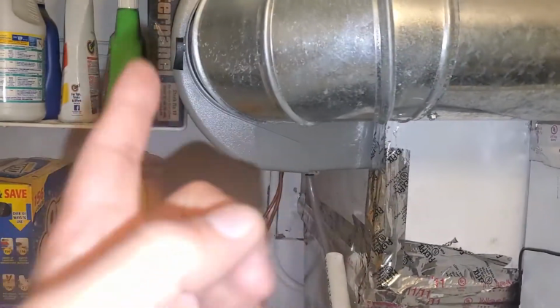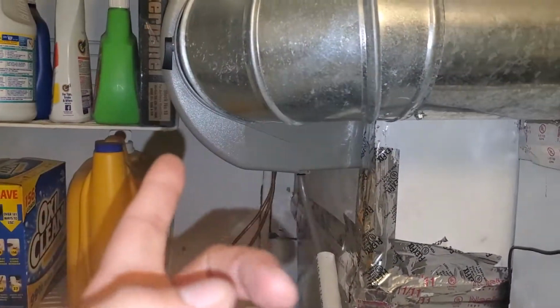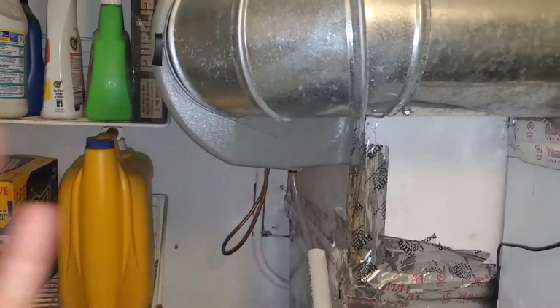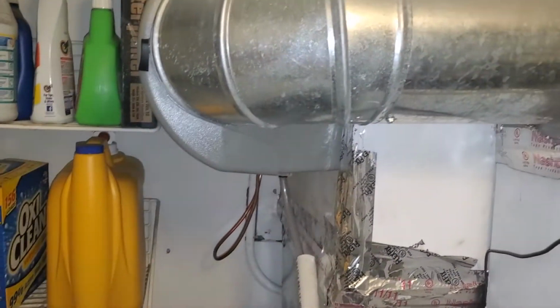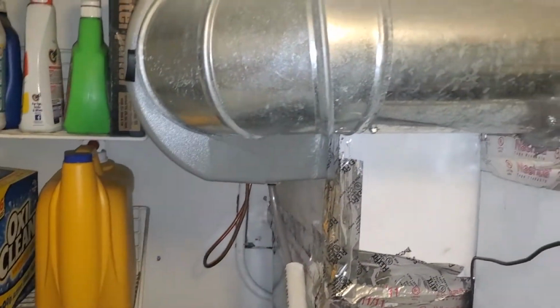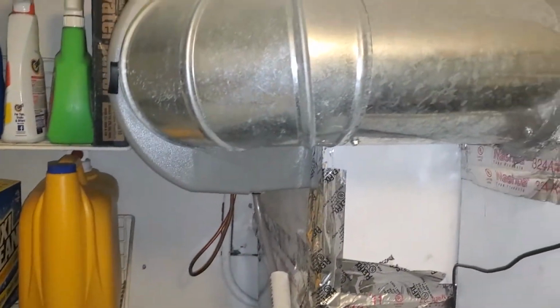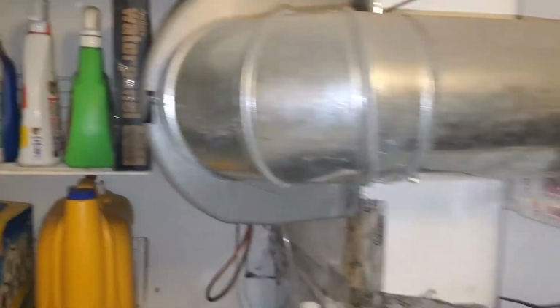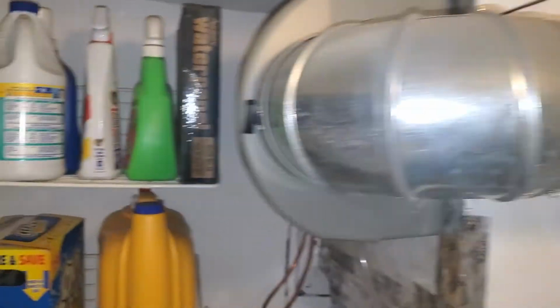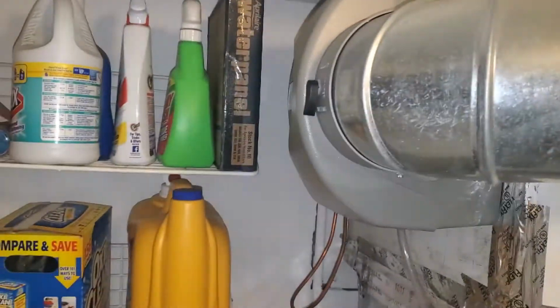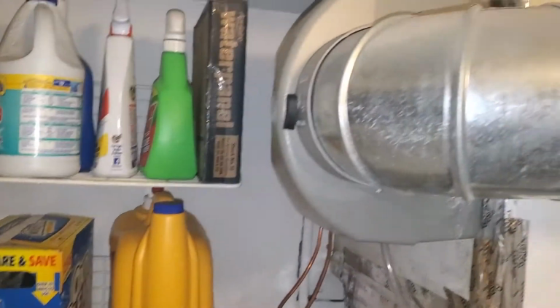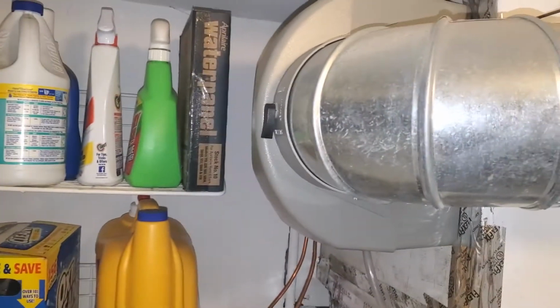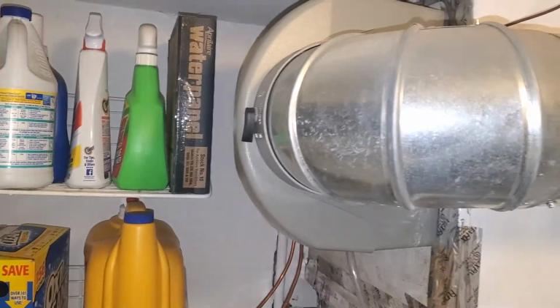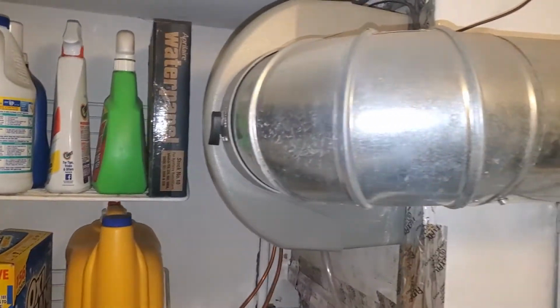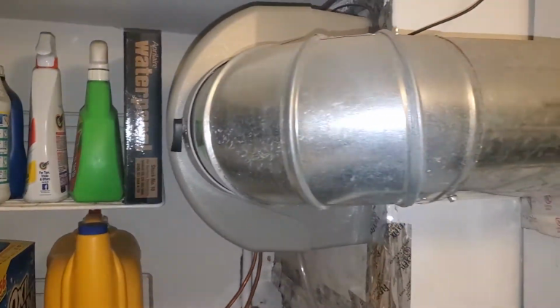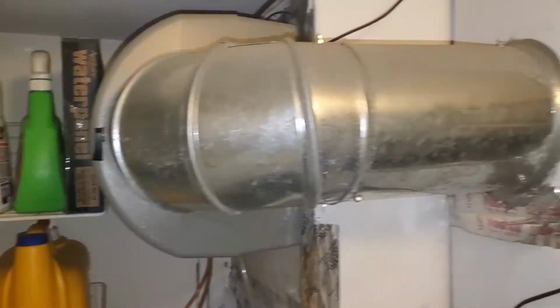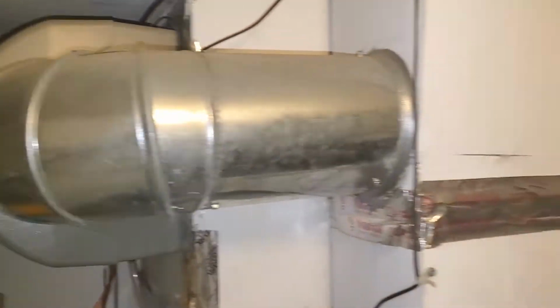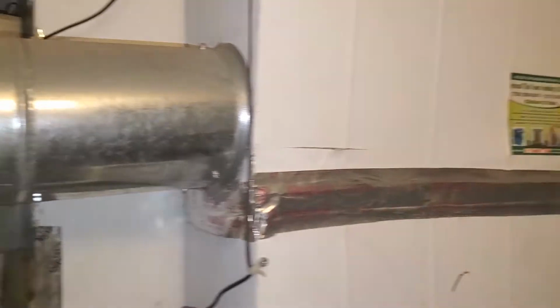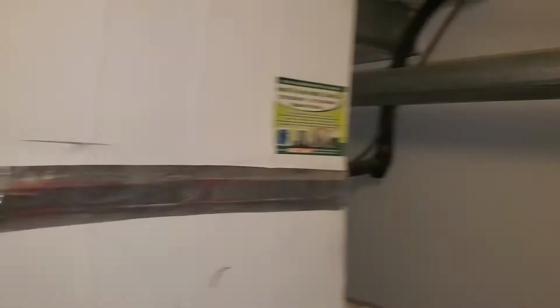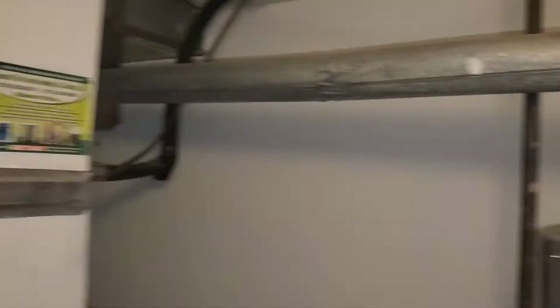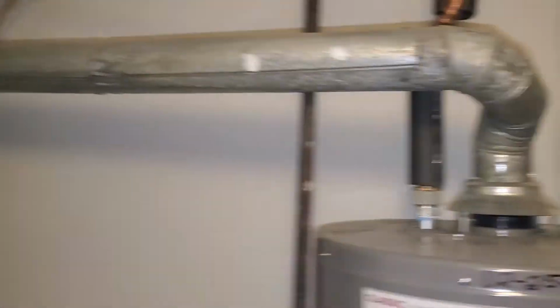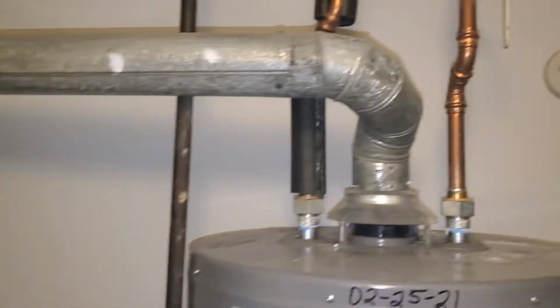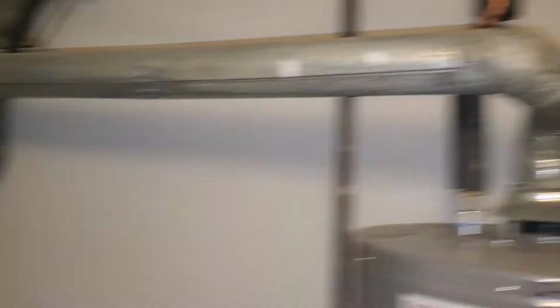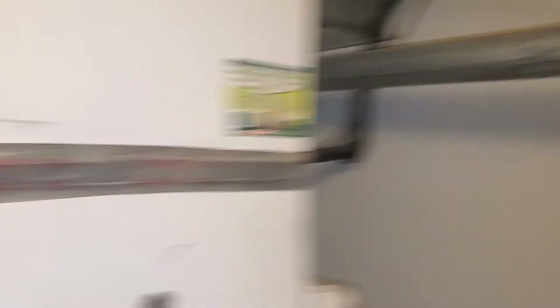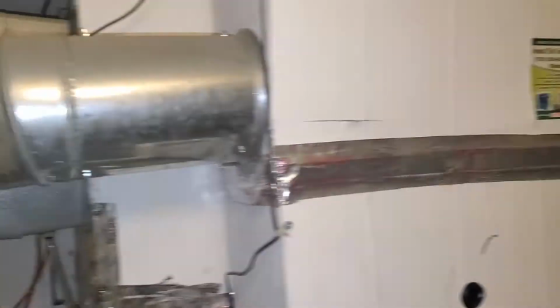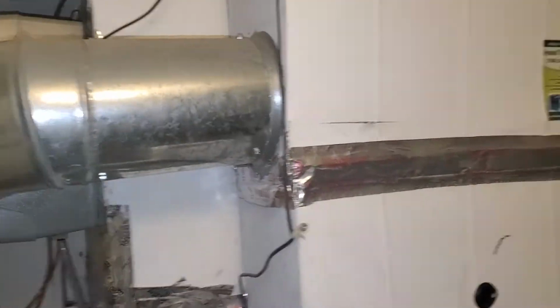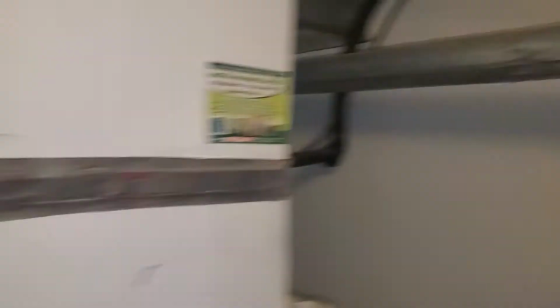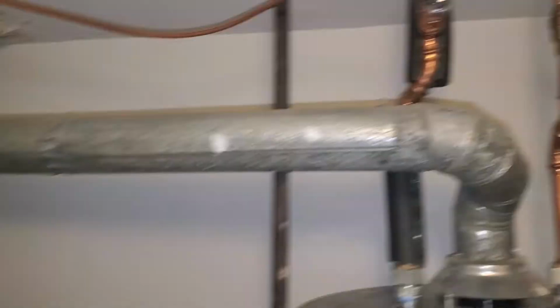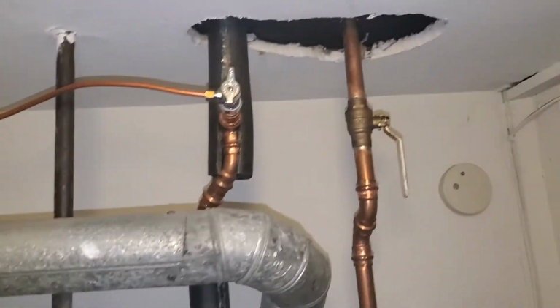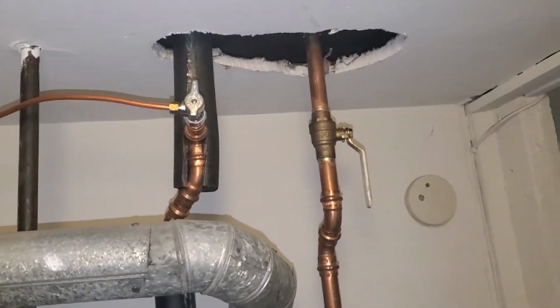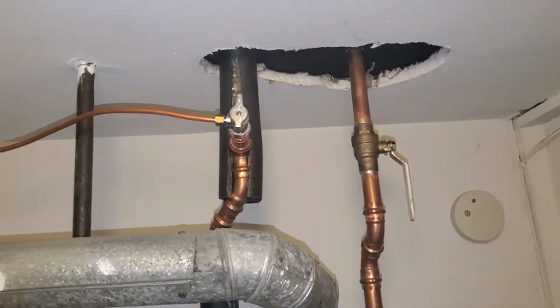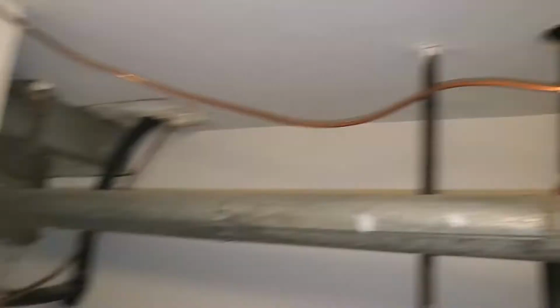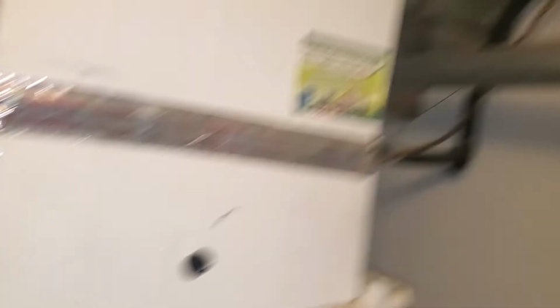Humidifier — it's totally cool, it's definitely newer. Whole system is 26 years old, except the humidifier. We already have an angle stop, so we're good.